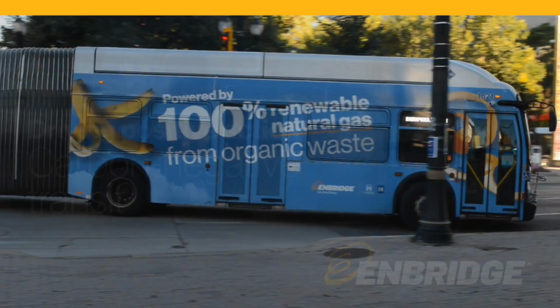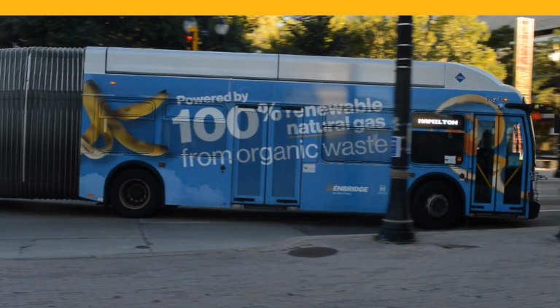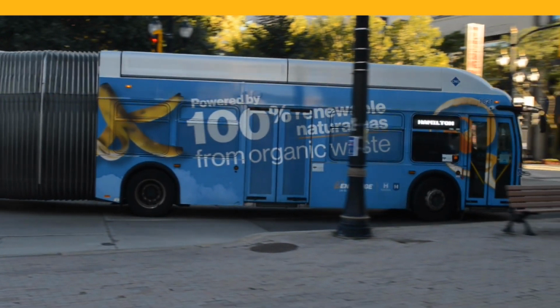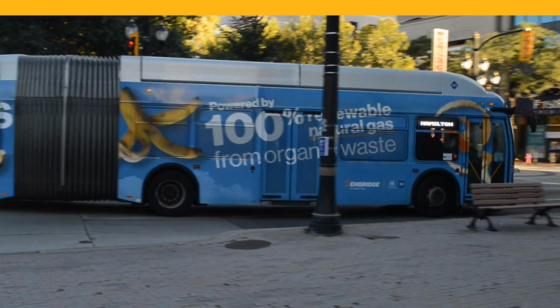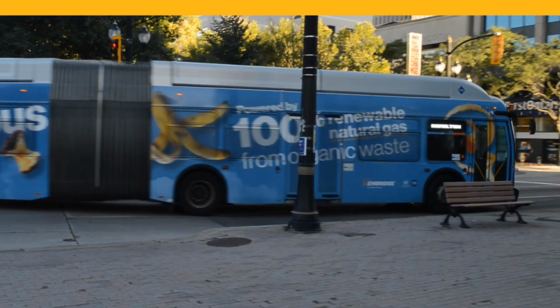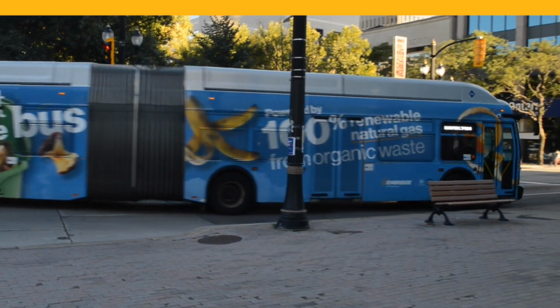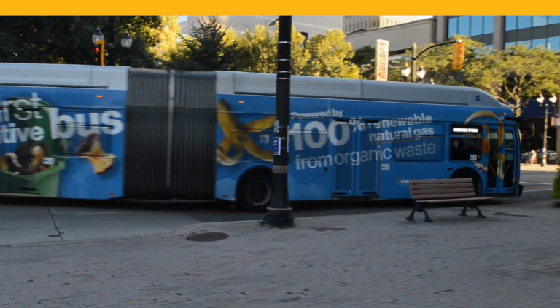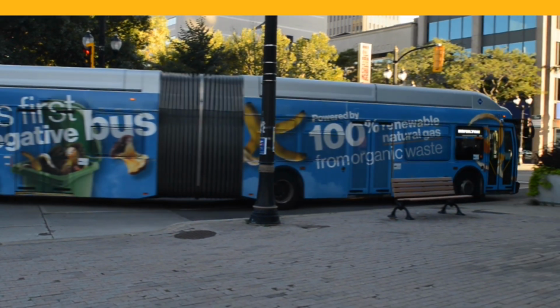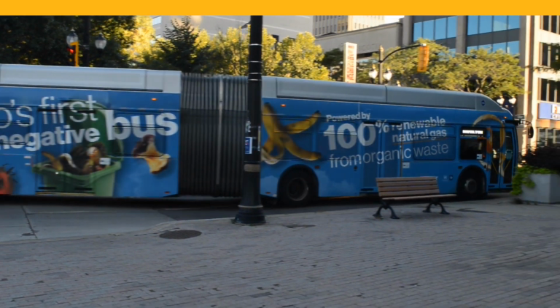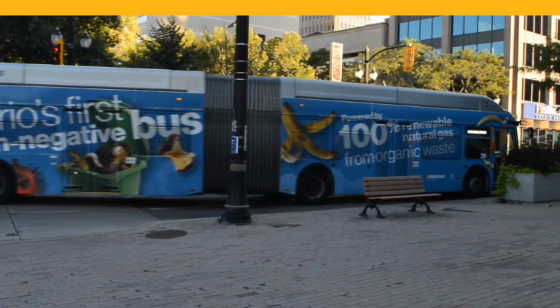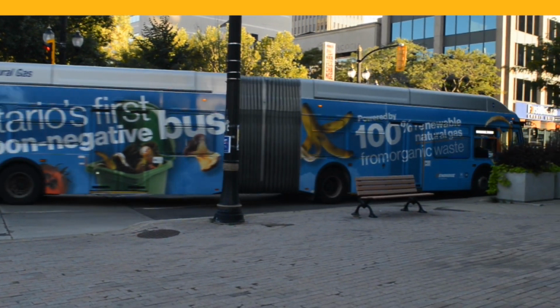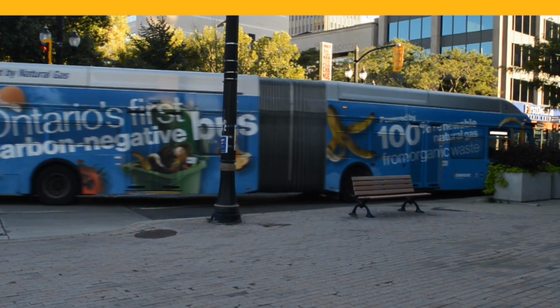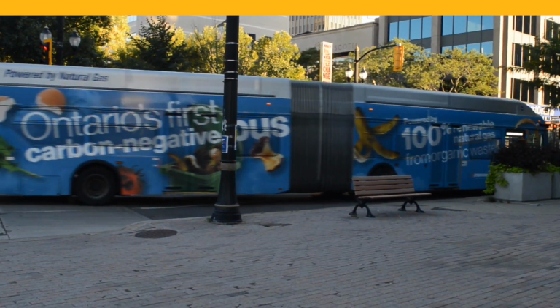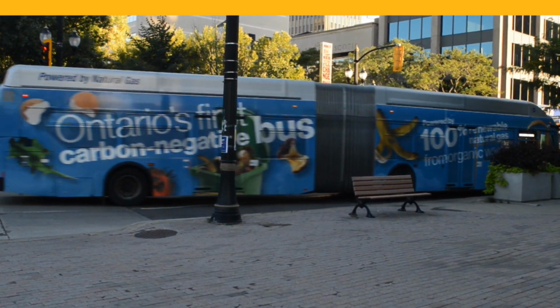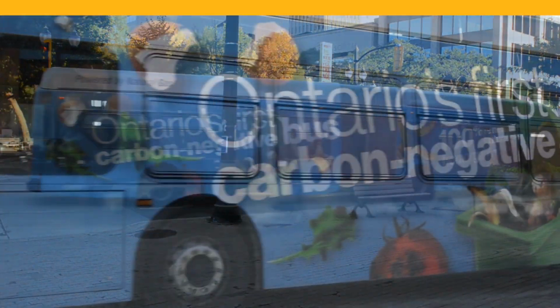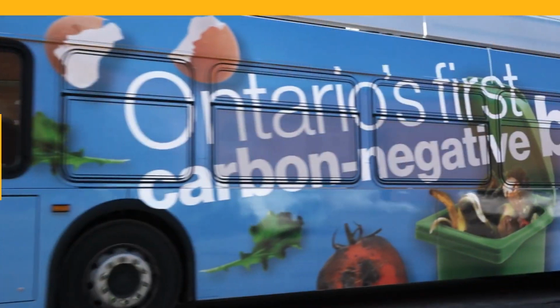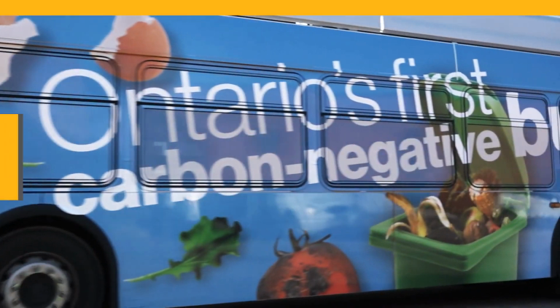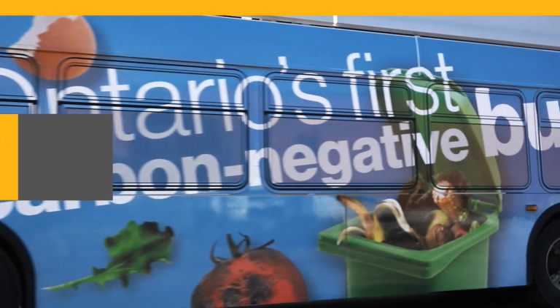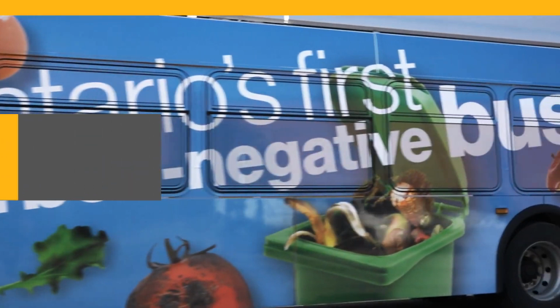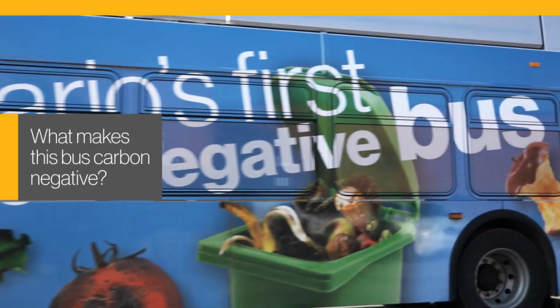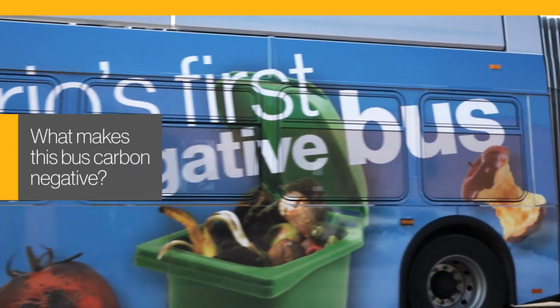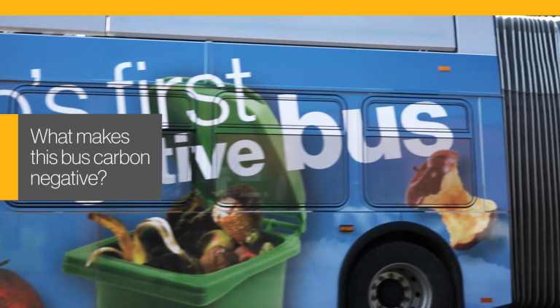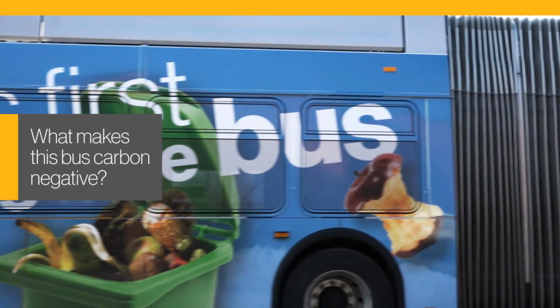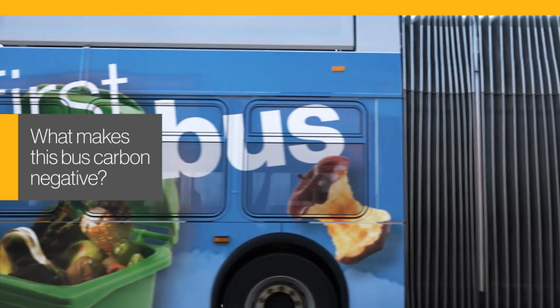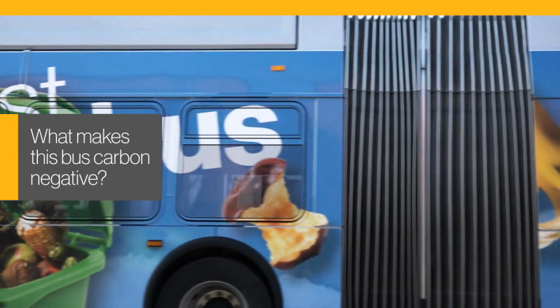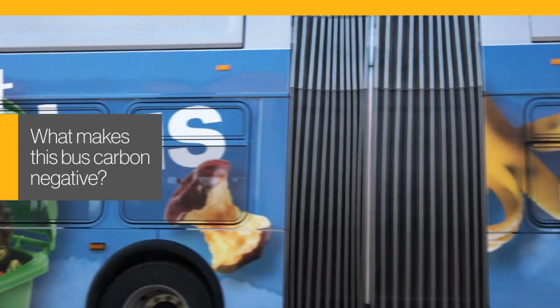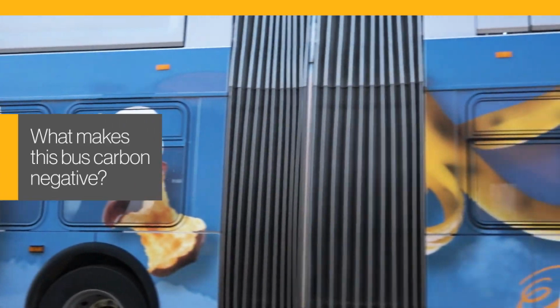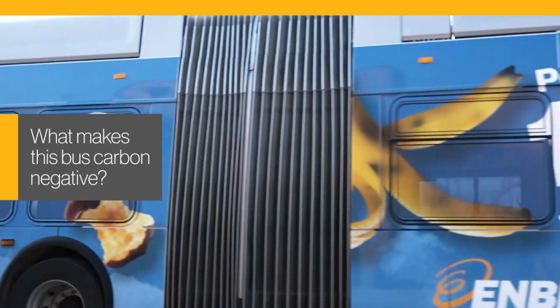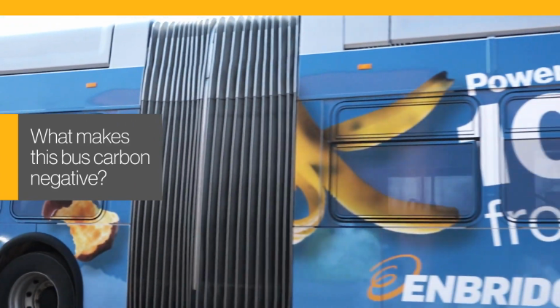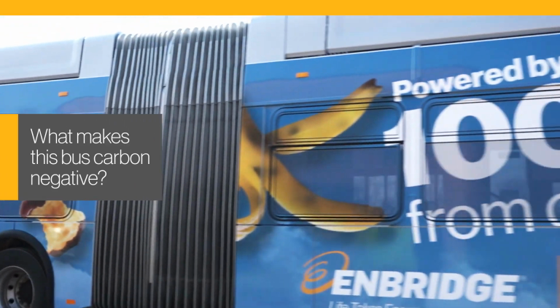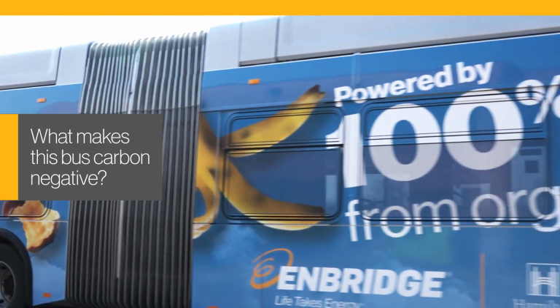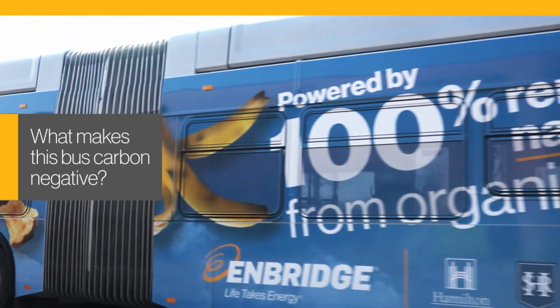Ontario's first carbon-negative bus made headlines when it launched in Hamilton, Ontario. Naturally, many people asked: what makes this bus's fuel carbon-negative?